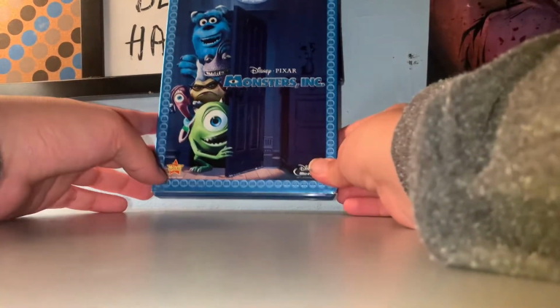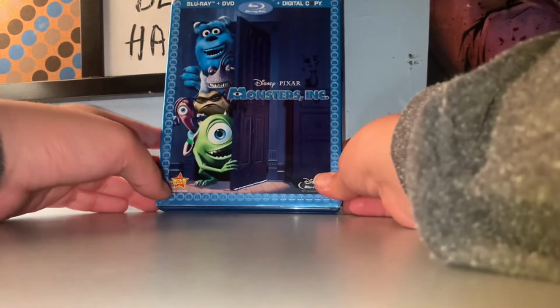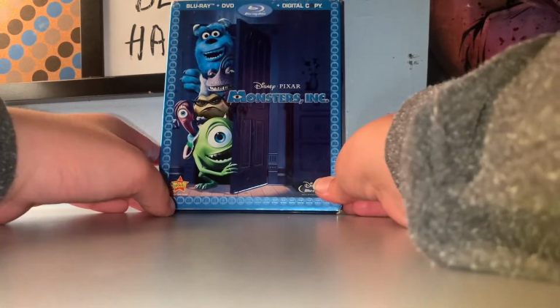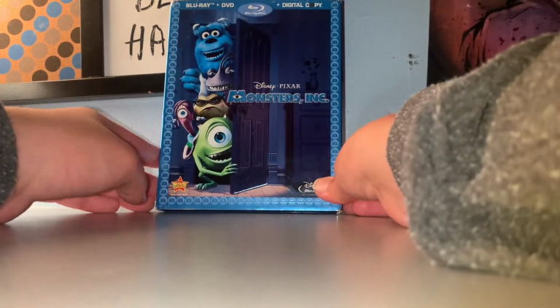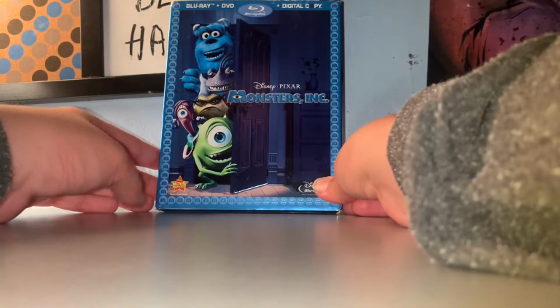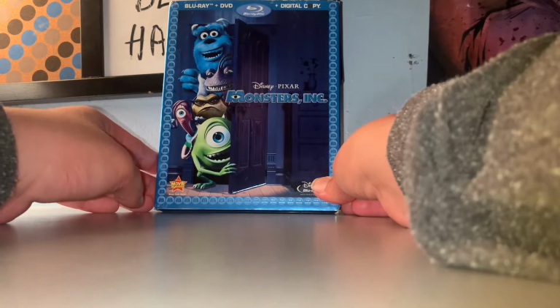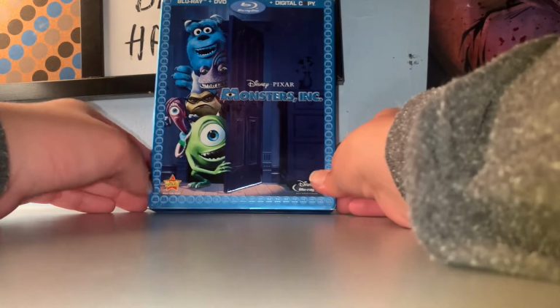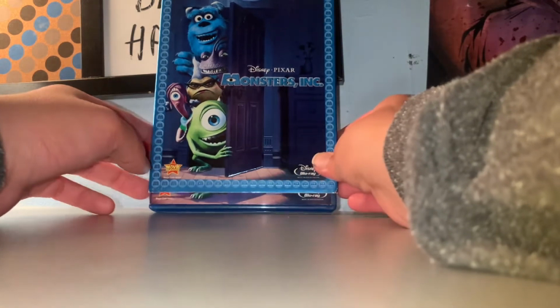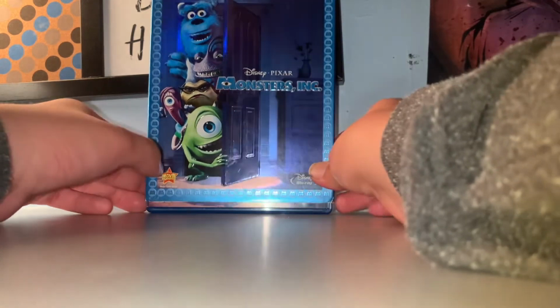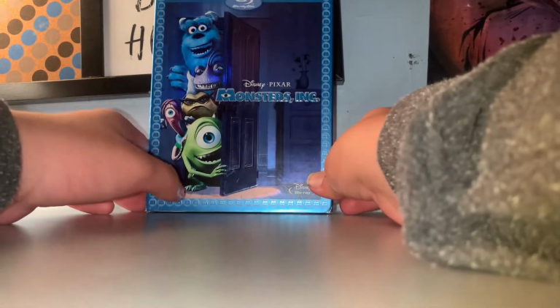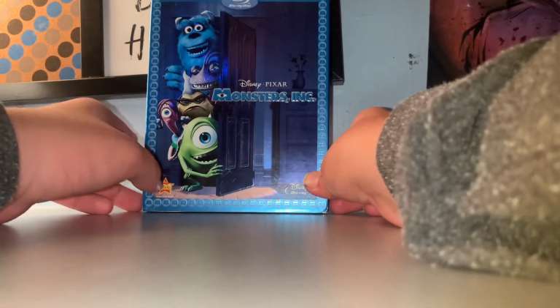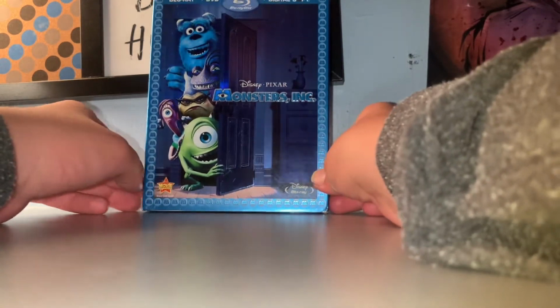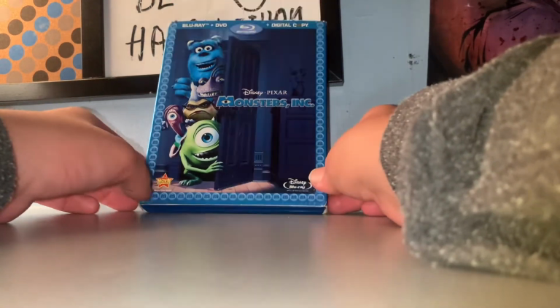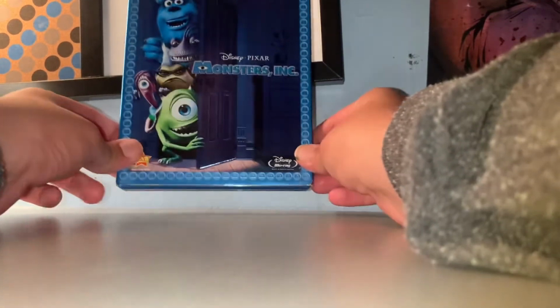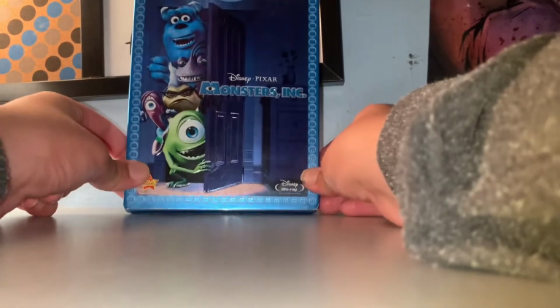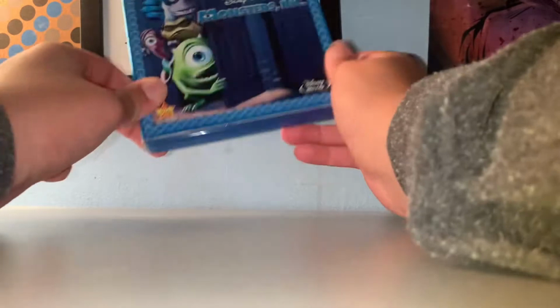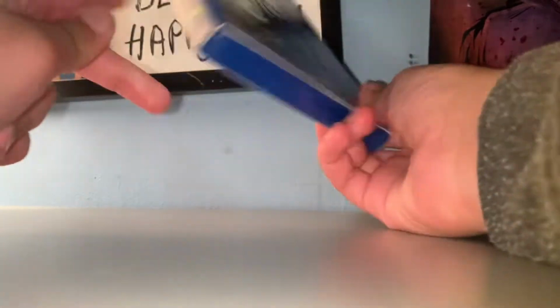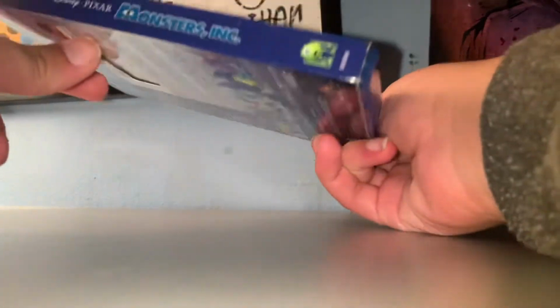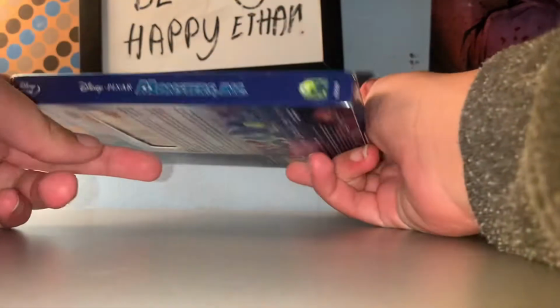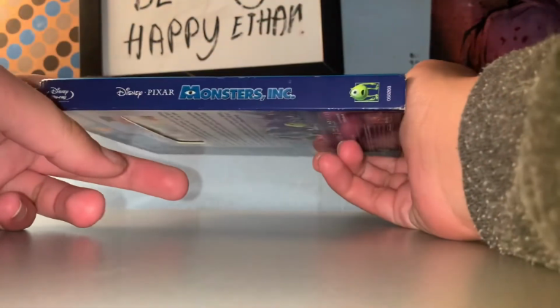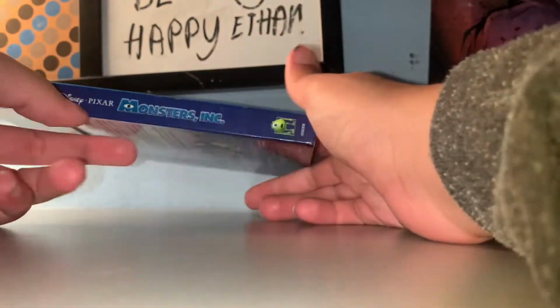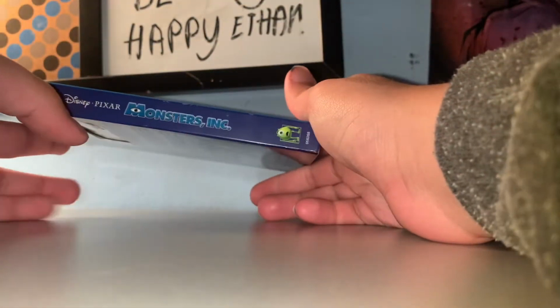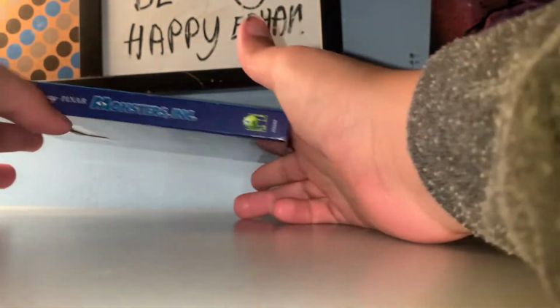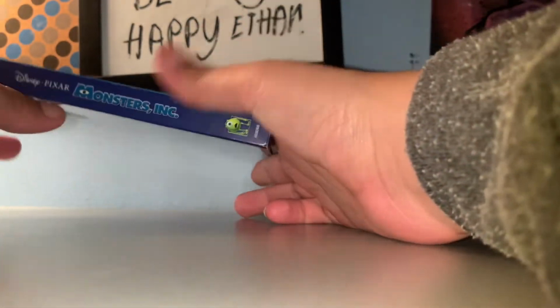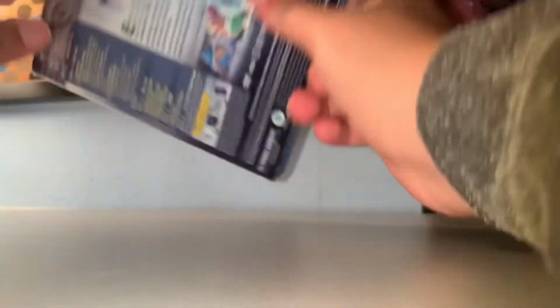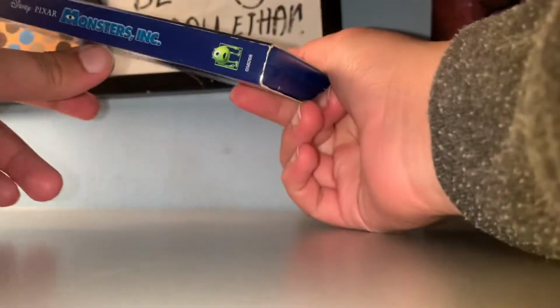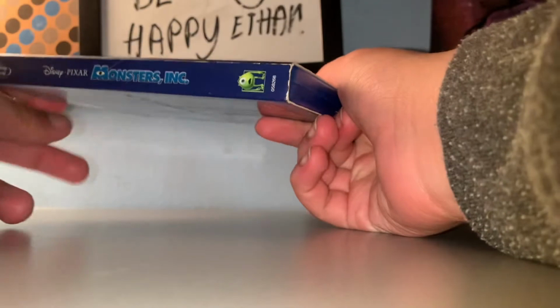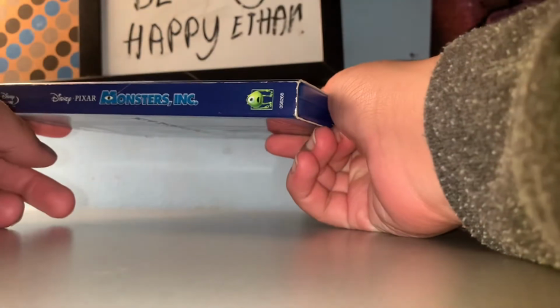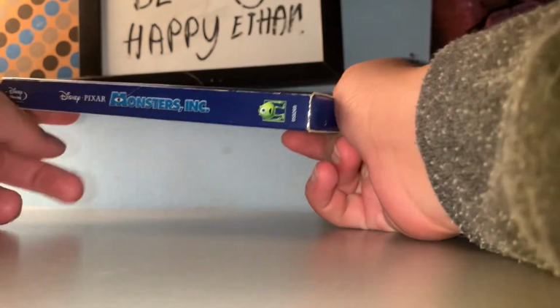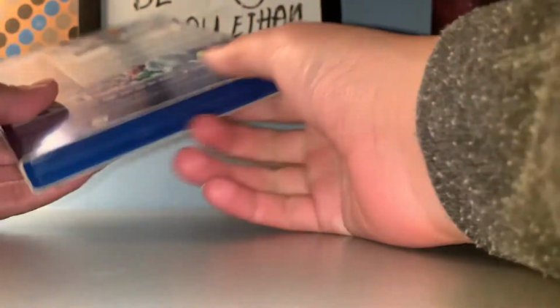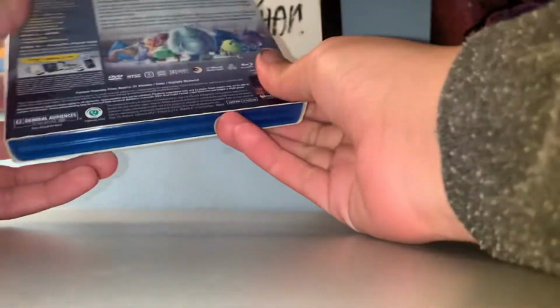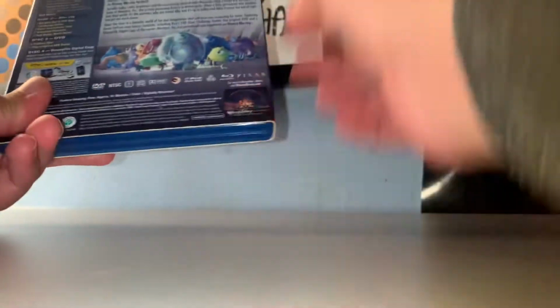So here's your front with your mate Randall, Vaz, and Celia. Here is your spine. Mate. And the back.